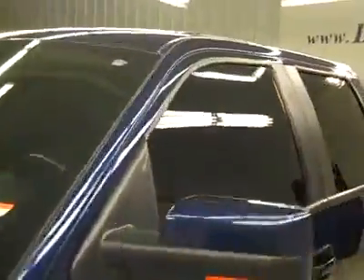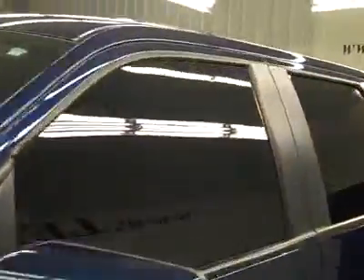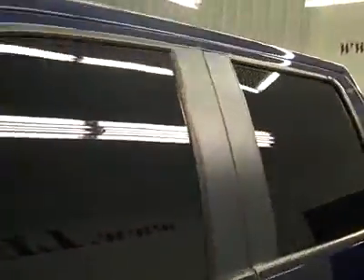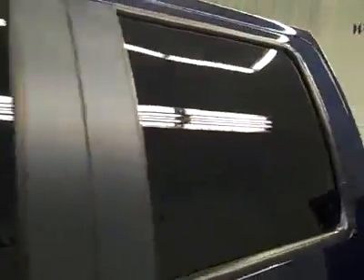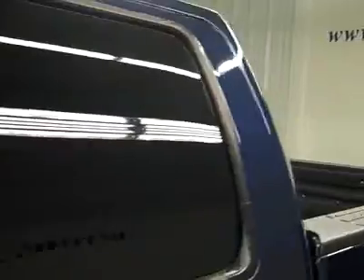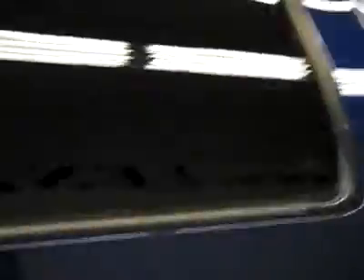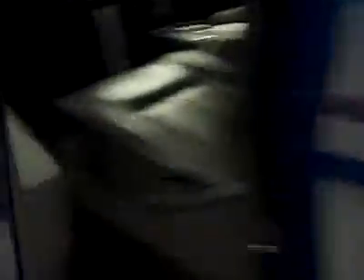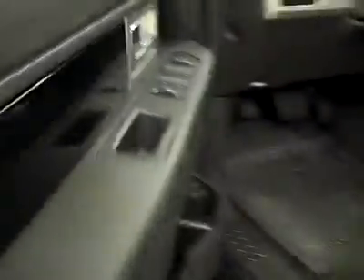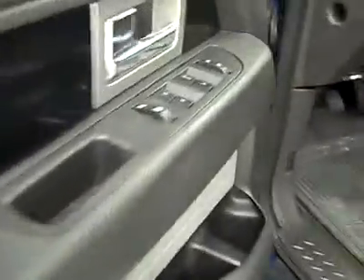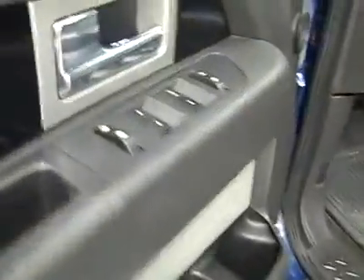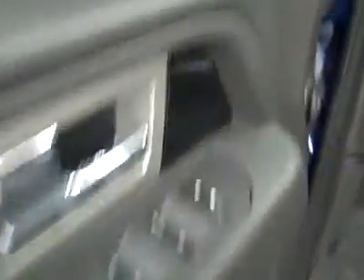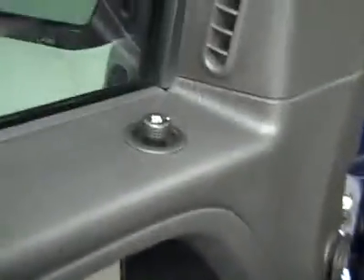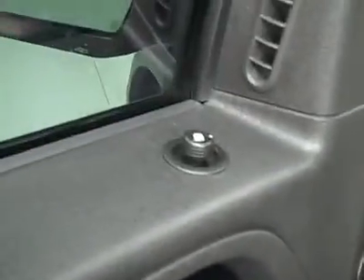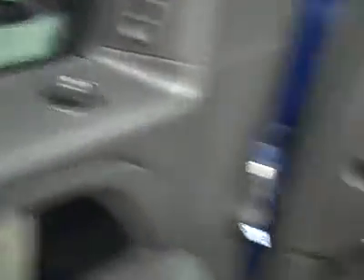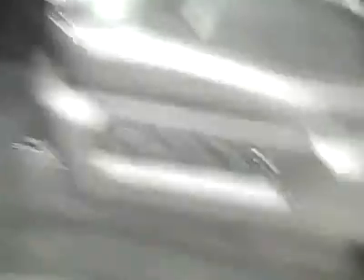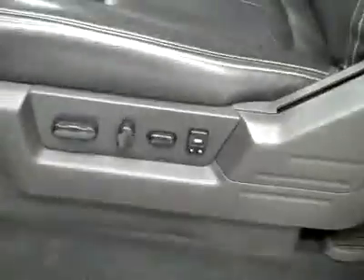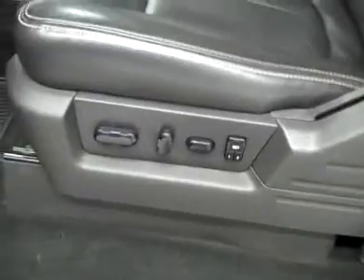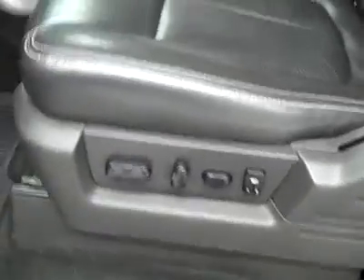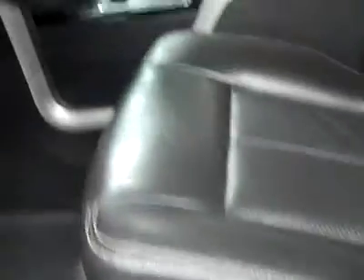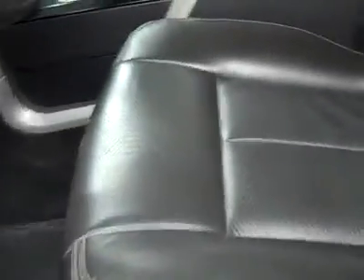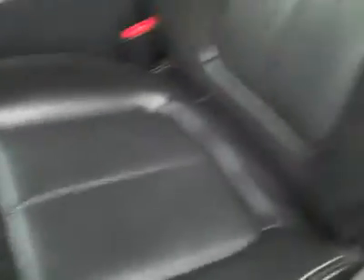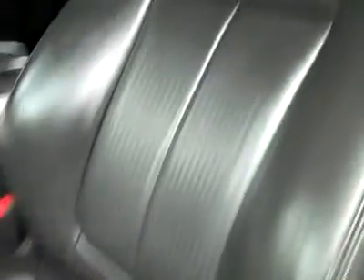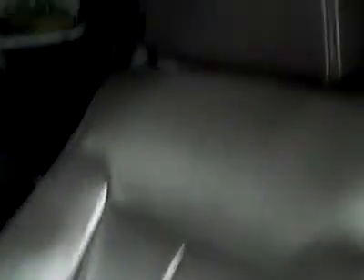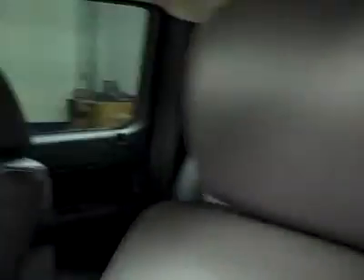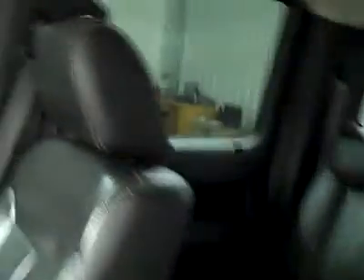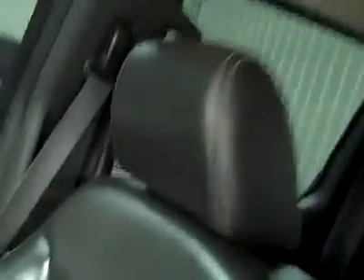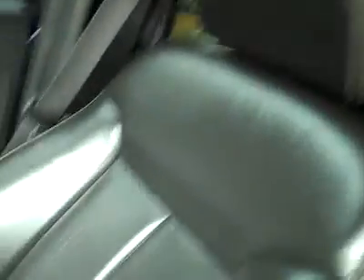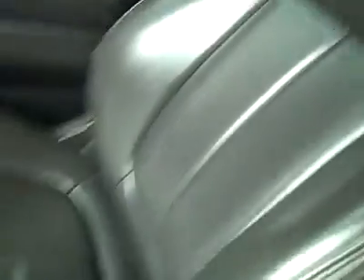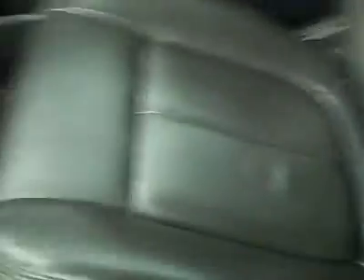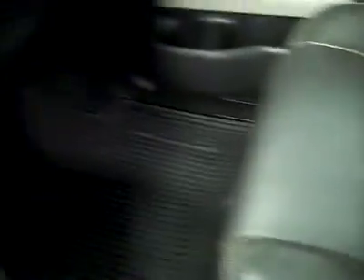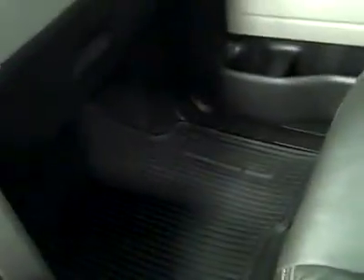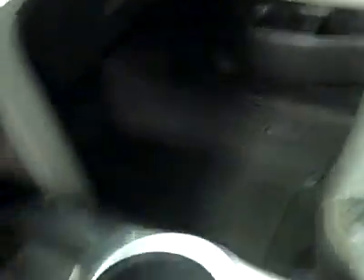Let's take a look at the interior. You've got power windows, locks and mirrors, memory driver seat, power adjustable seat, and leather interior. The leather is in great shape — no rips, tears or stains. Floors look good too.